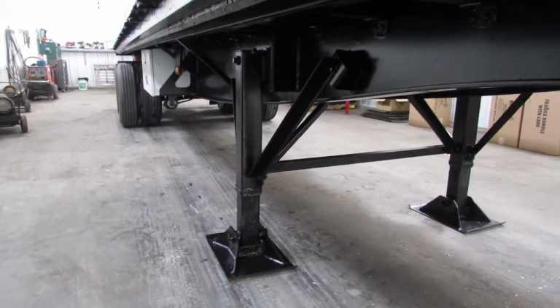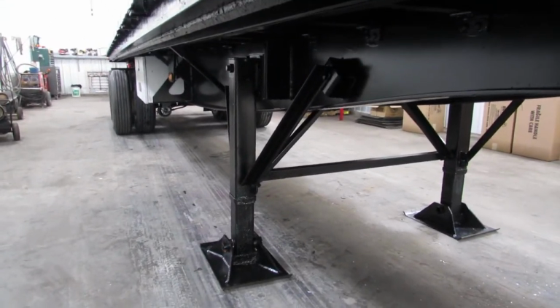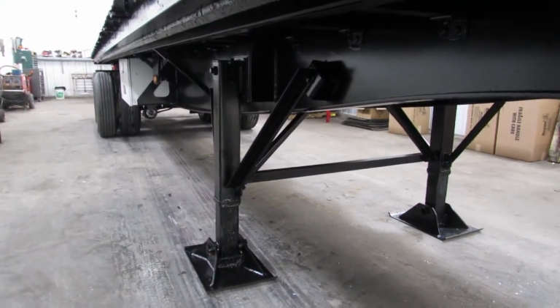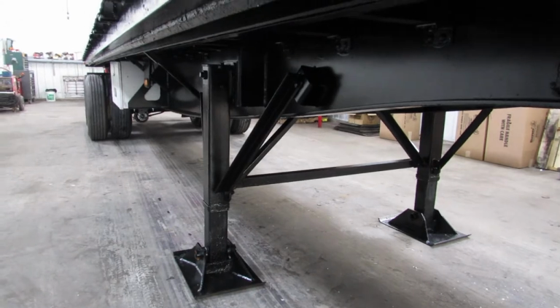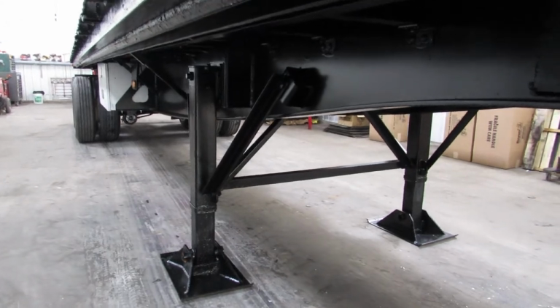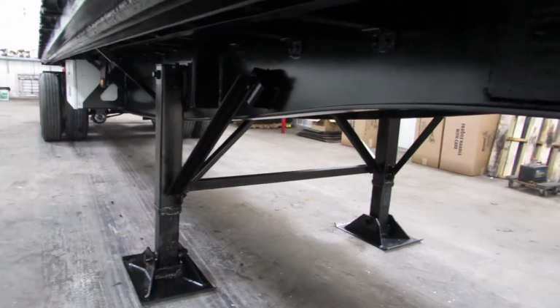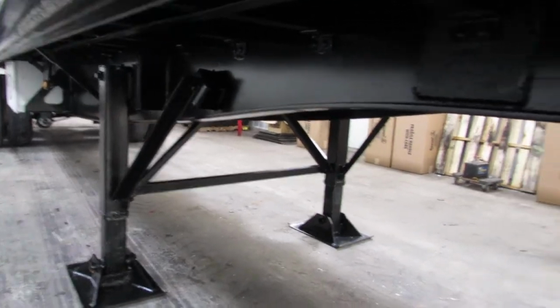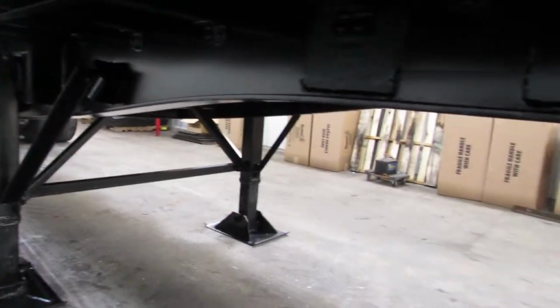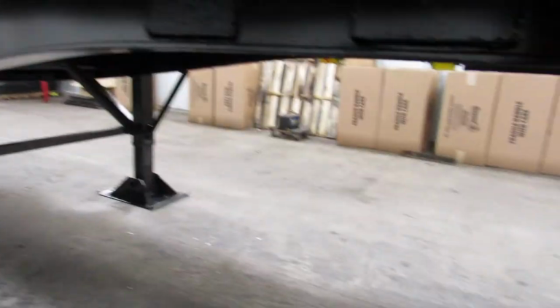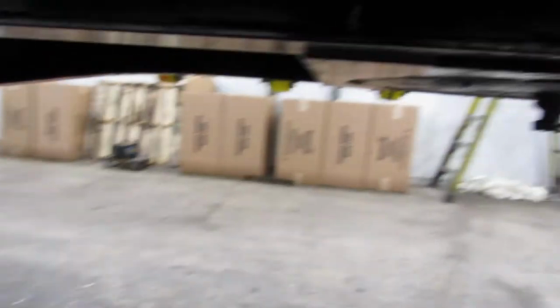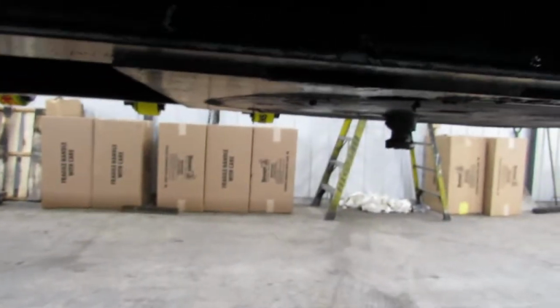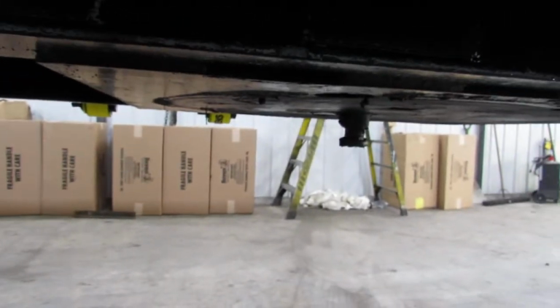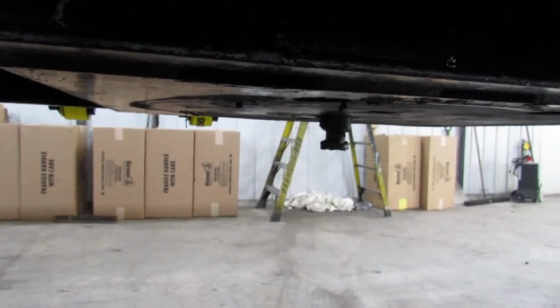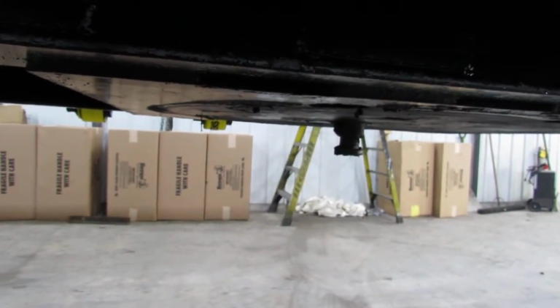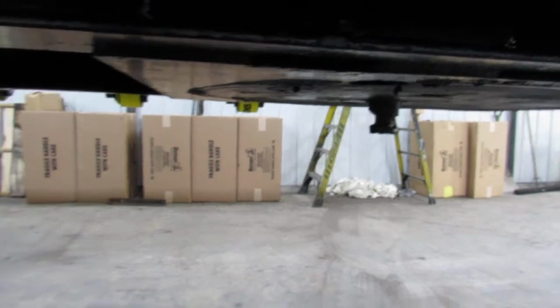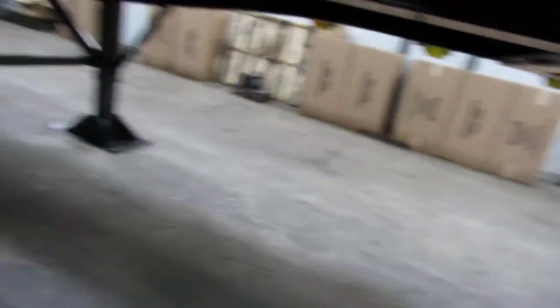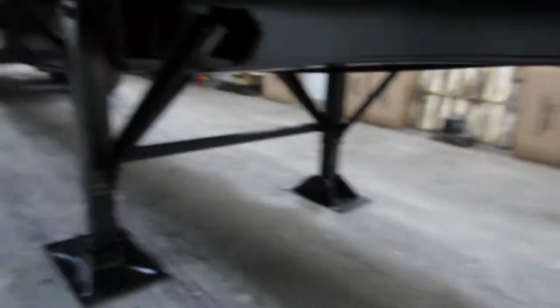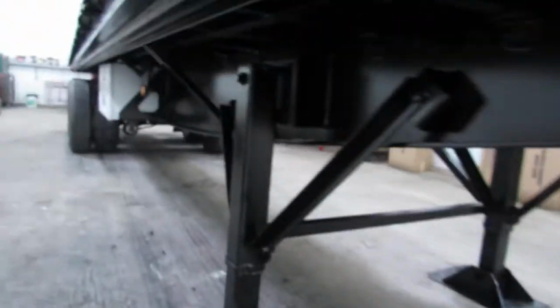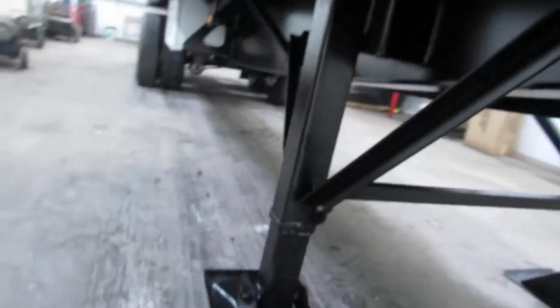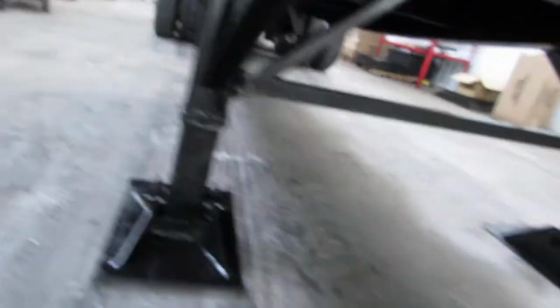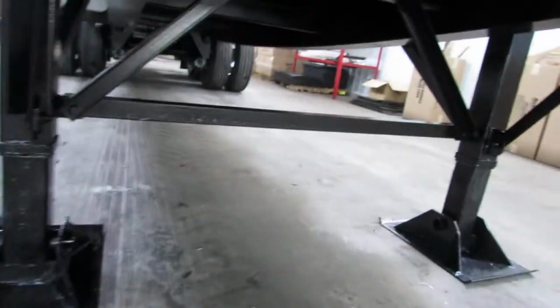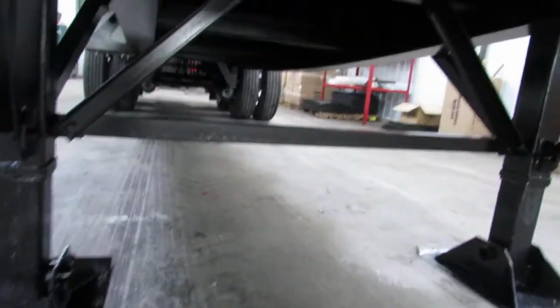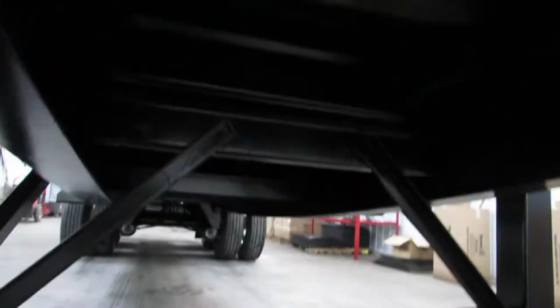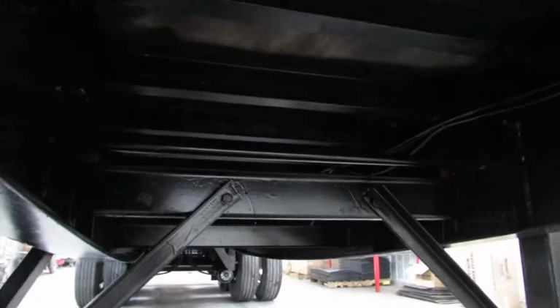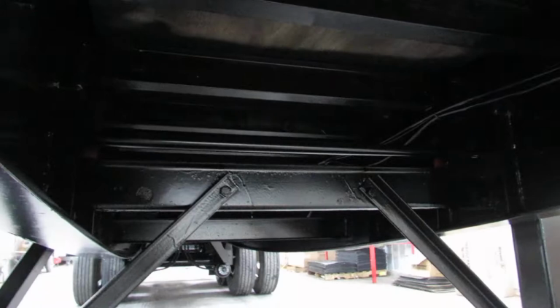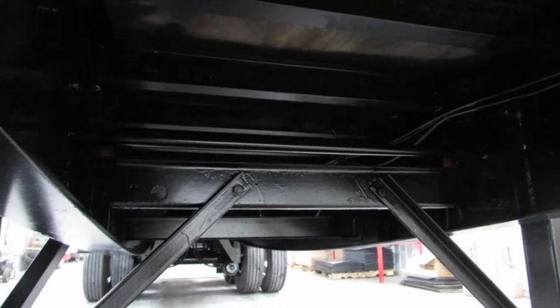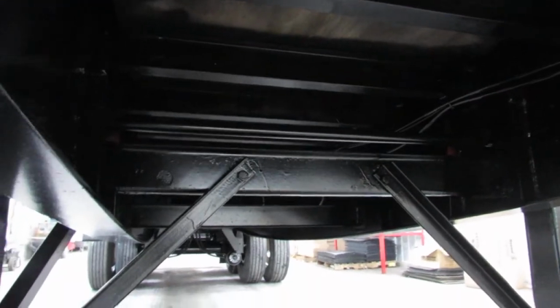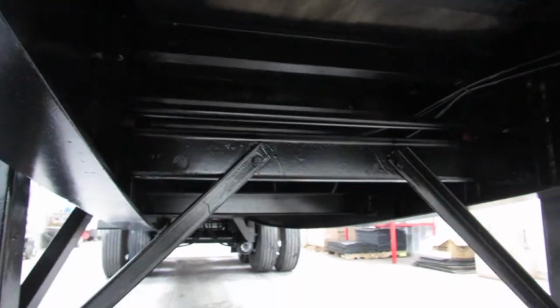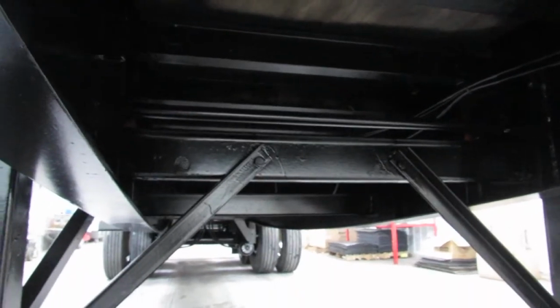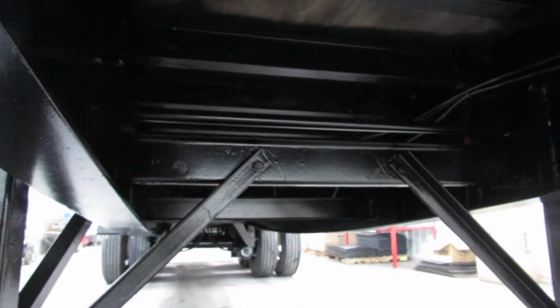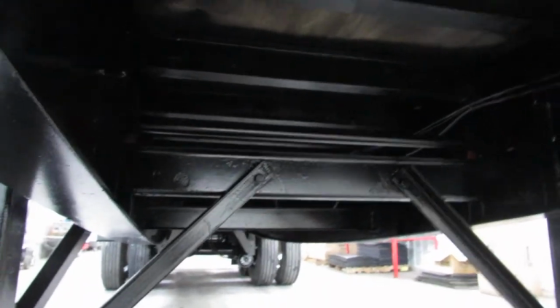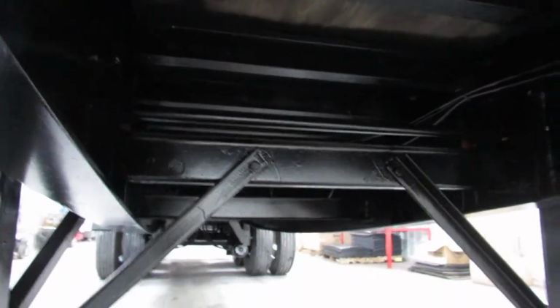As you can see, the condition of the beams are in phenomenal shape. The kingpin plate's nice and flat, excellent condition. We'll come up all the way underneath the underside here, and you can see all the cross members have been recoded.